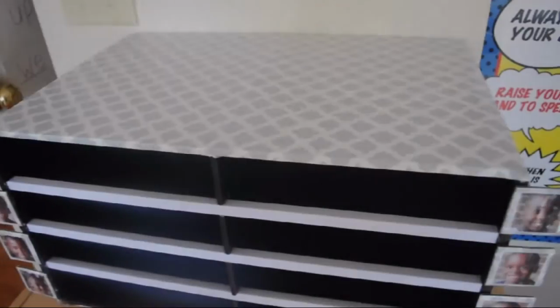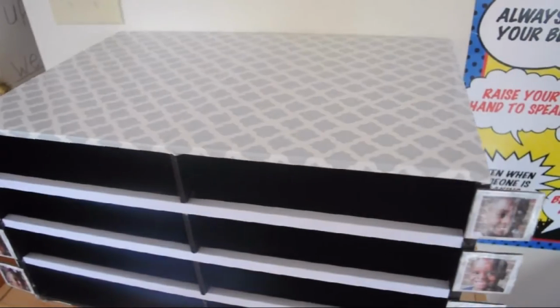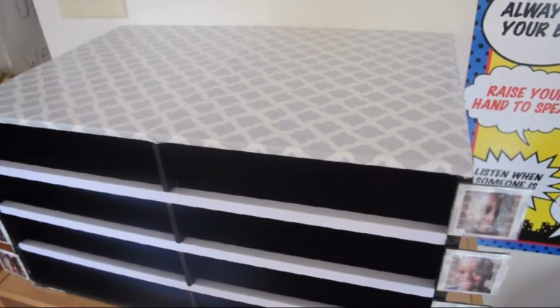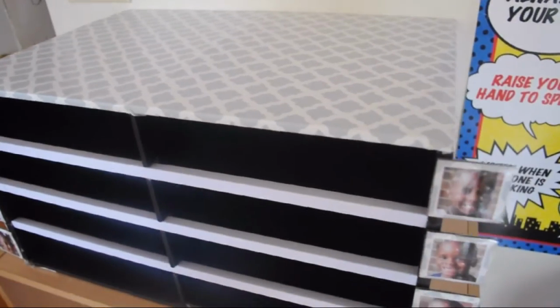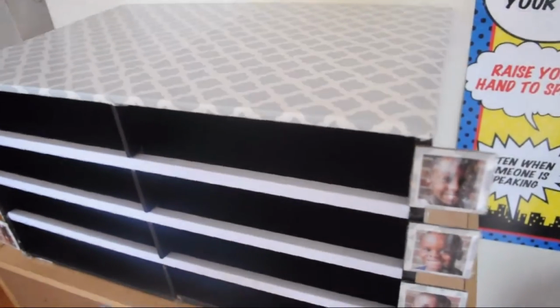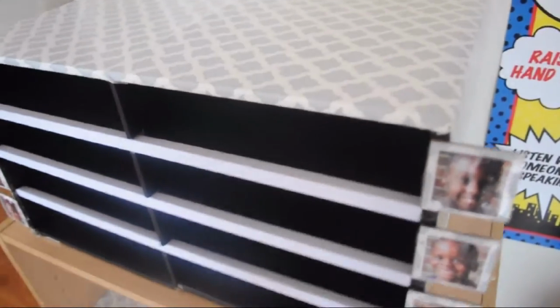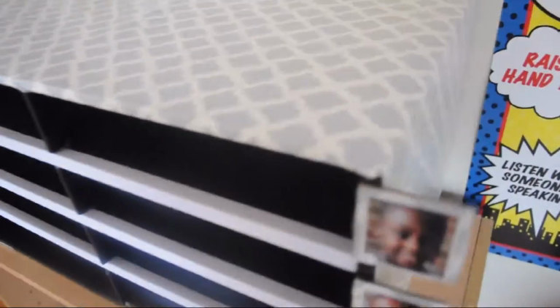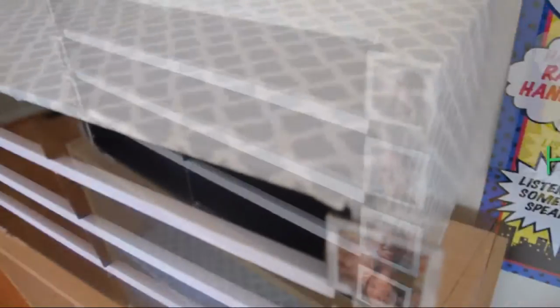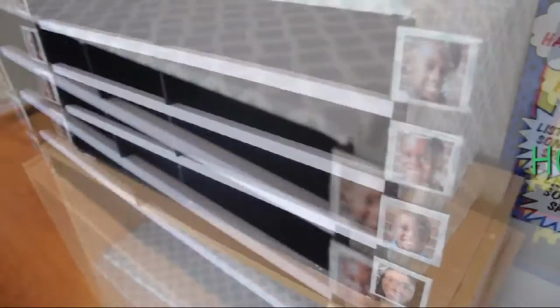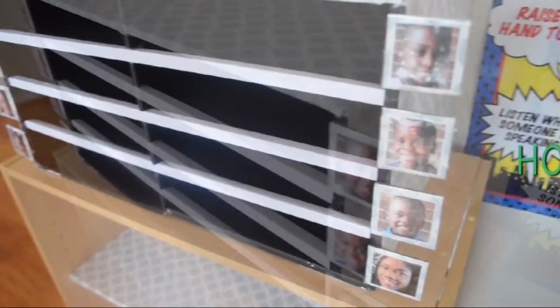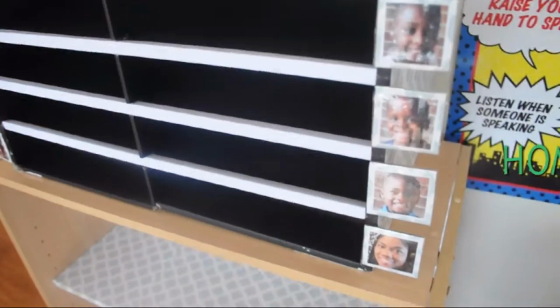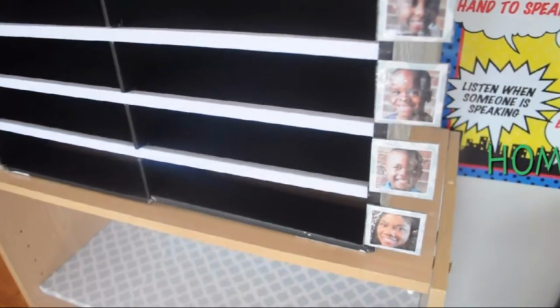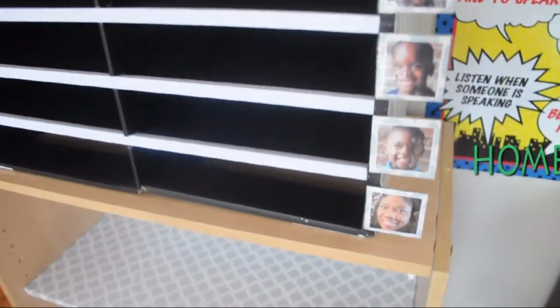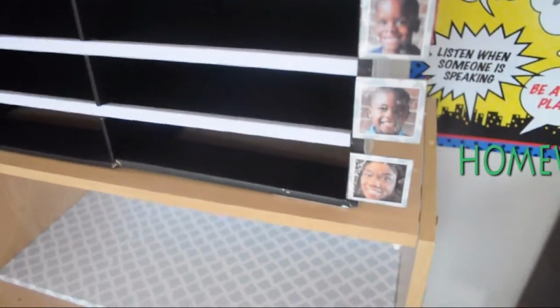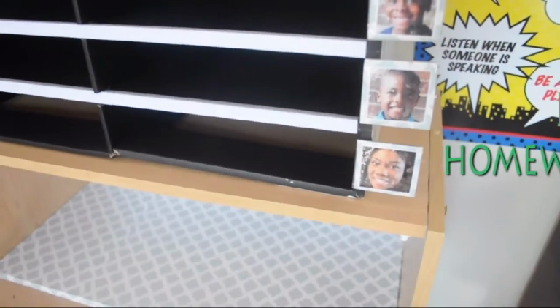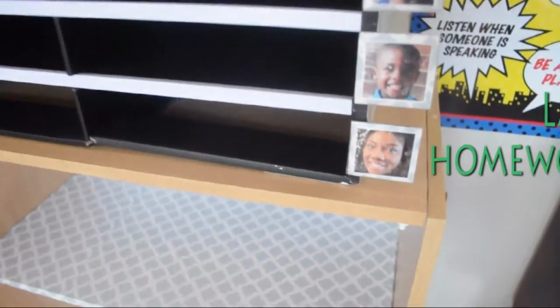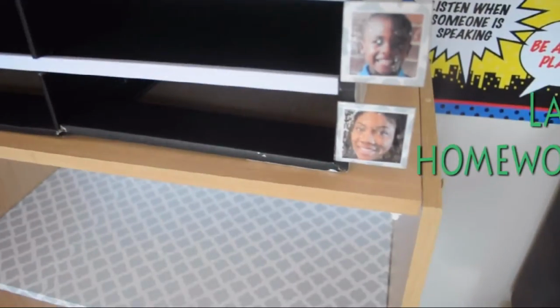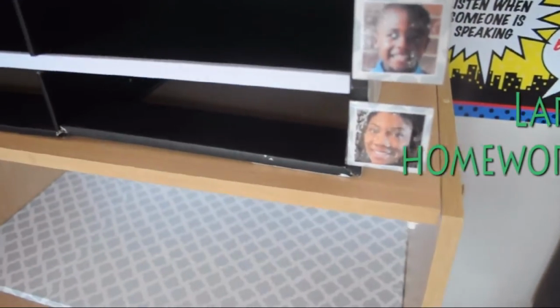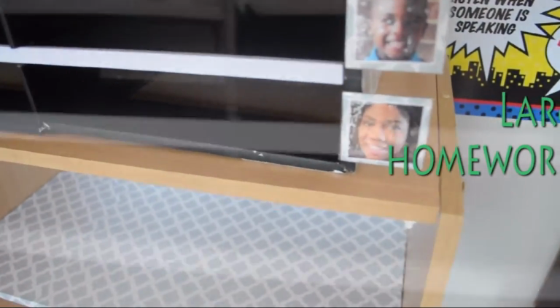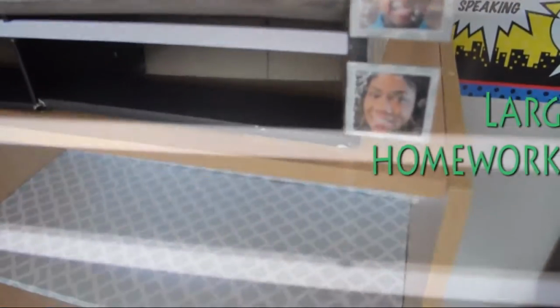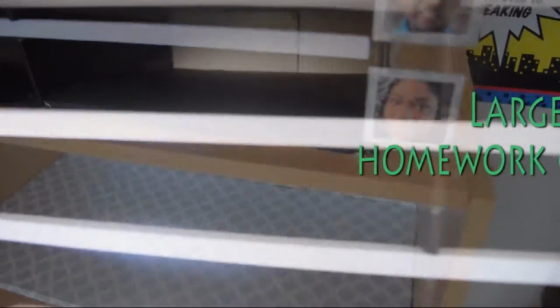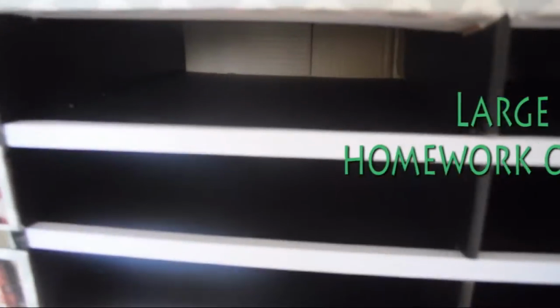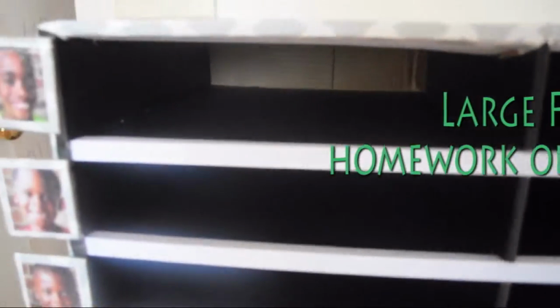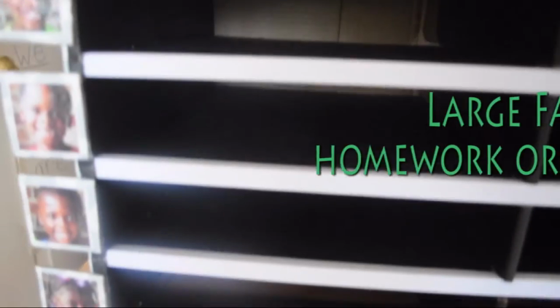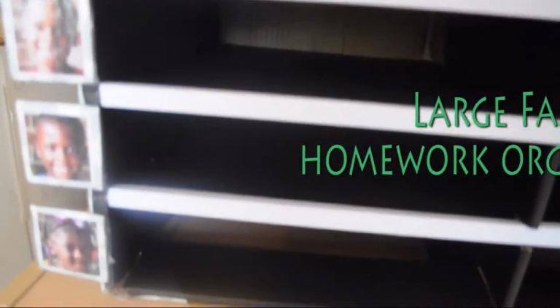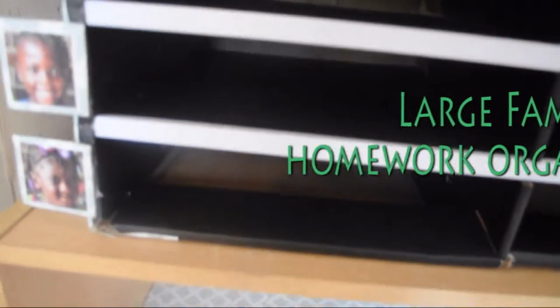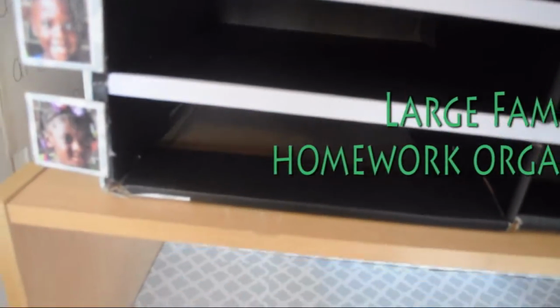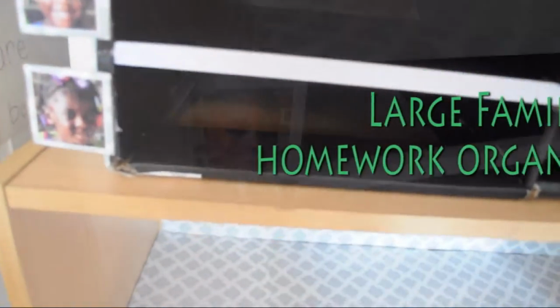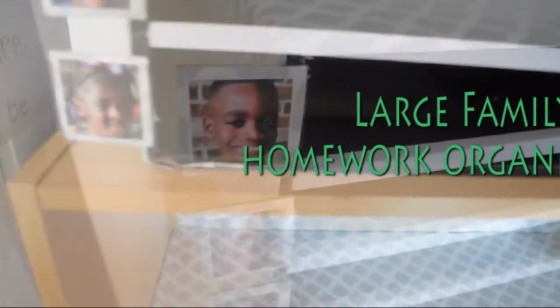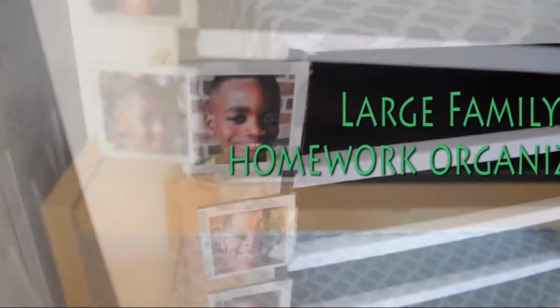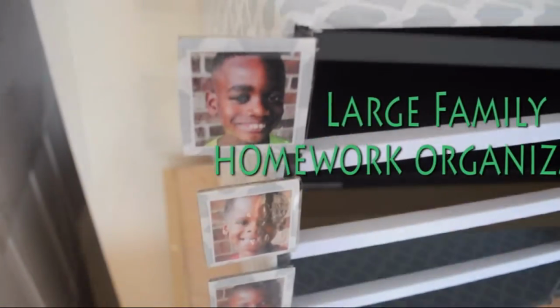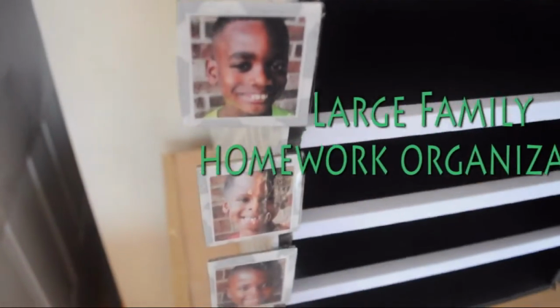Hi everyone, welcome back to my channel. Today I'm going to show you how I made this mailbox system for my seven kids to organize their homework and projects that they bring home from school.